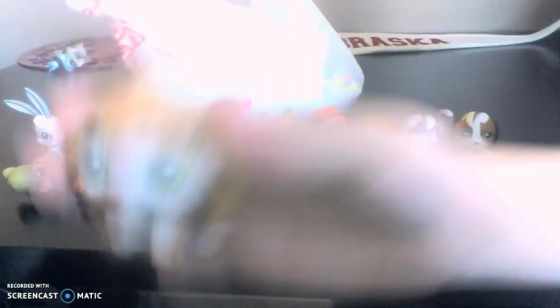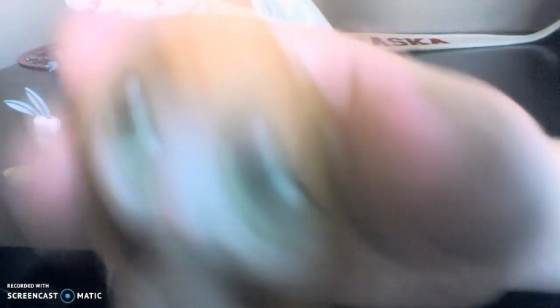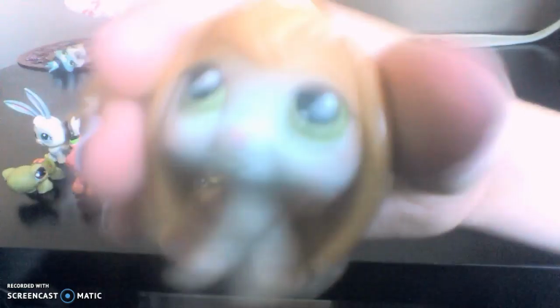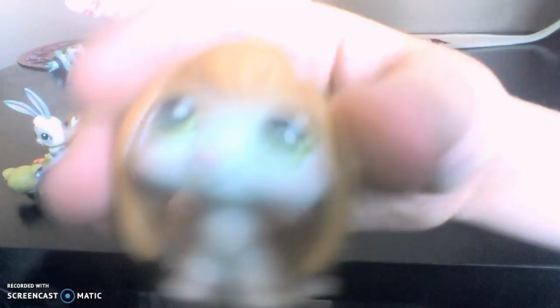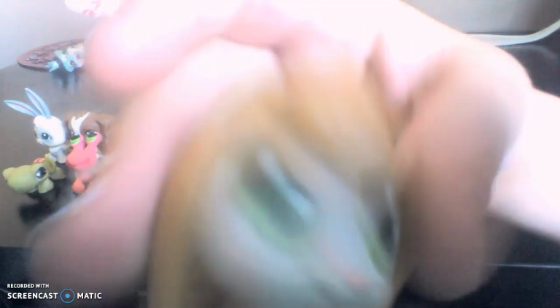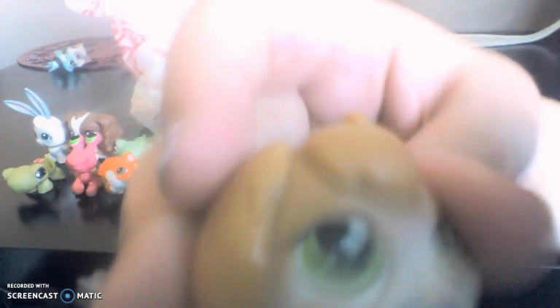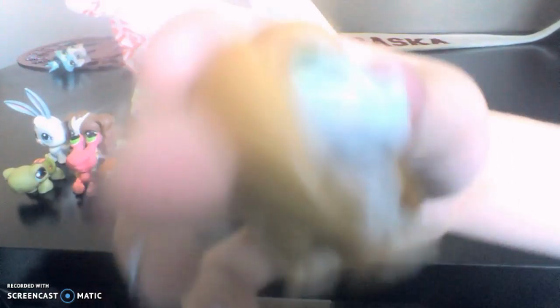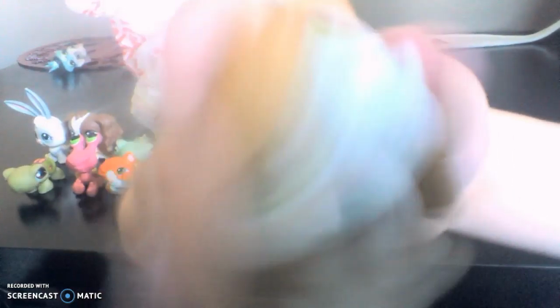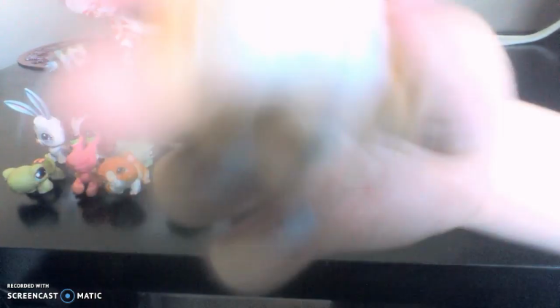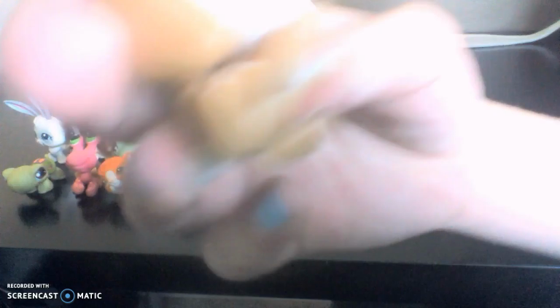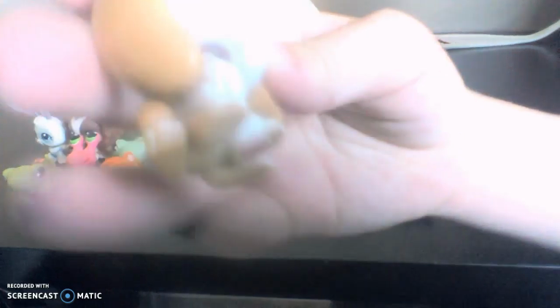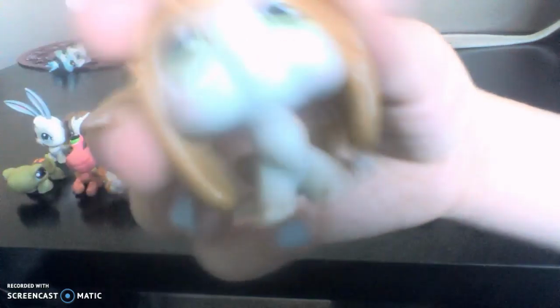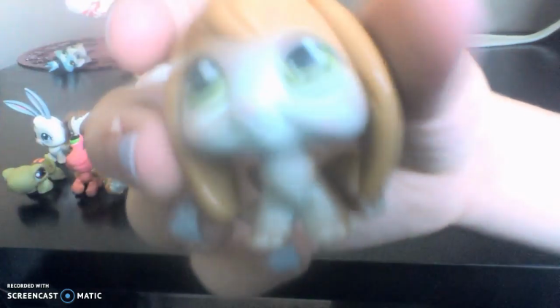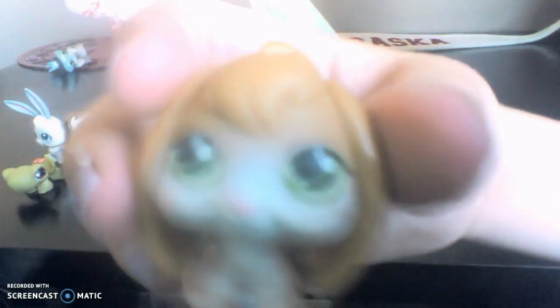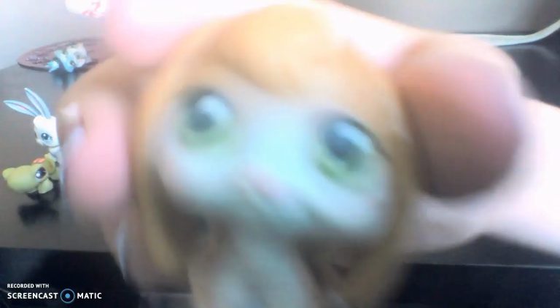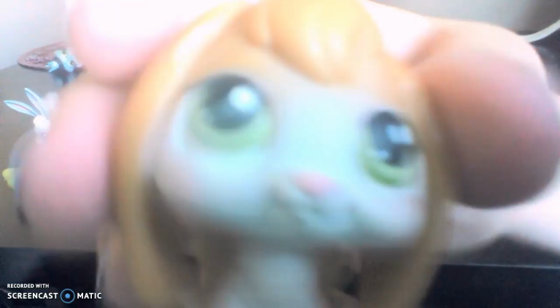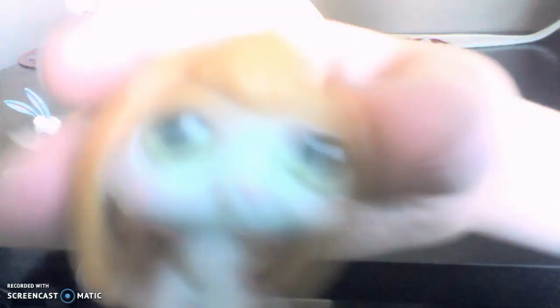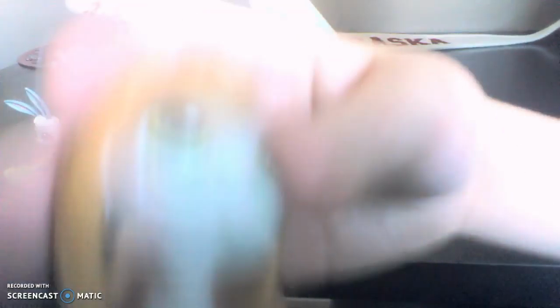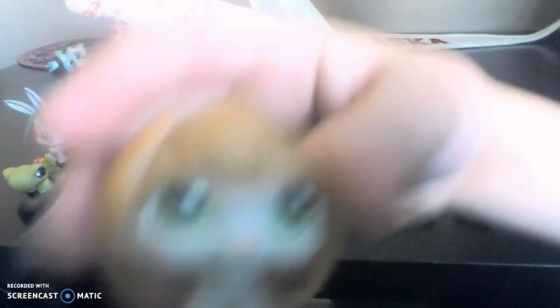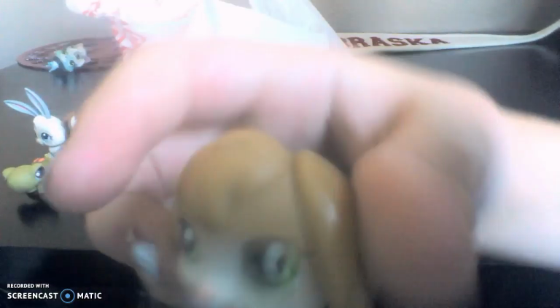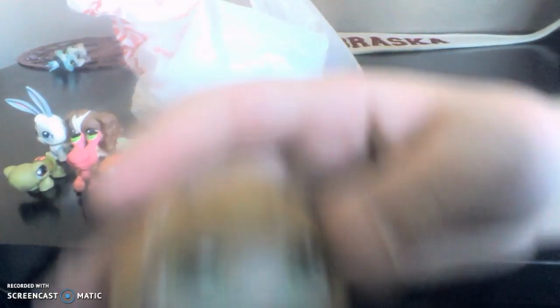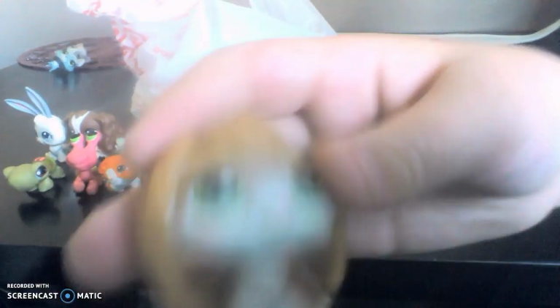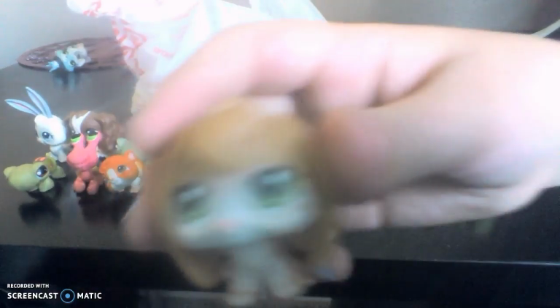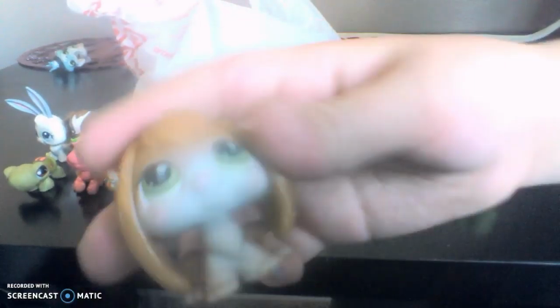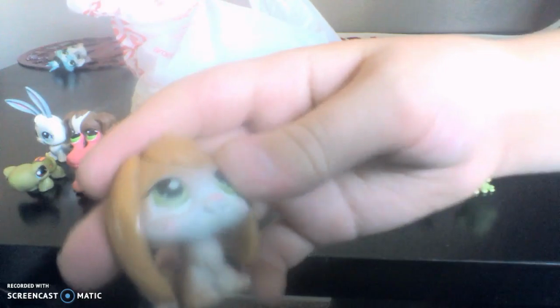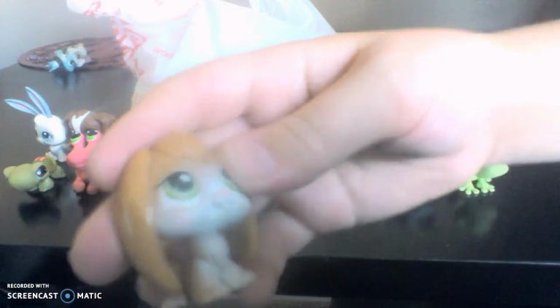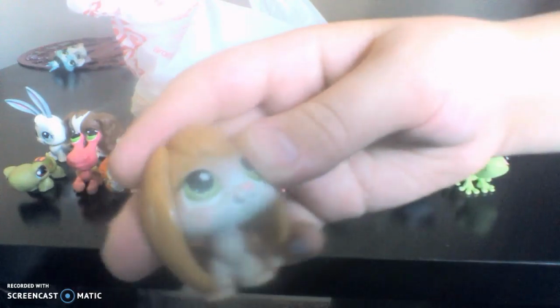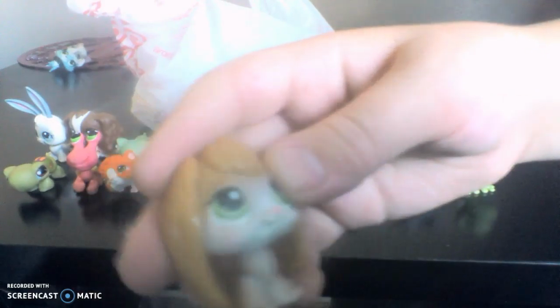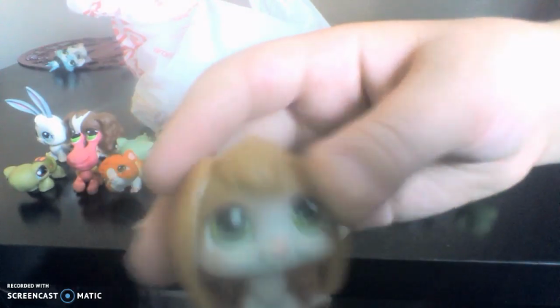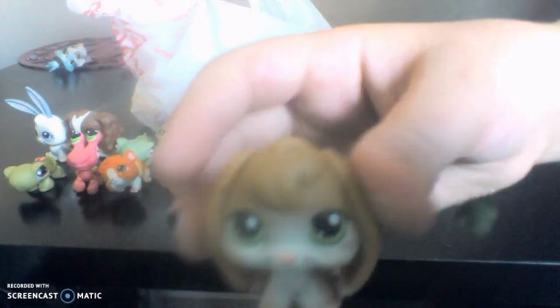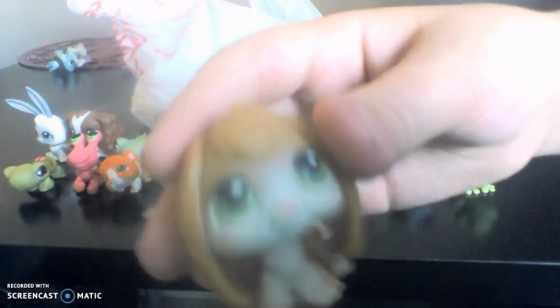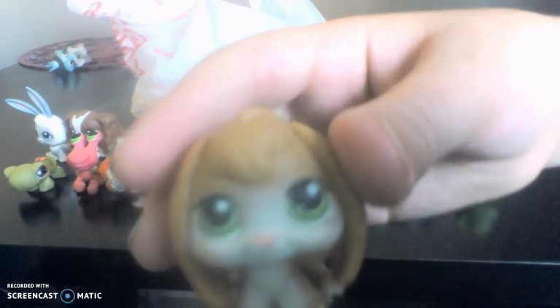So this is another bunny. It's brown with green eyes. You guys may have seen this before. It's like crouching, kind of, and it has really floppy ears.